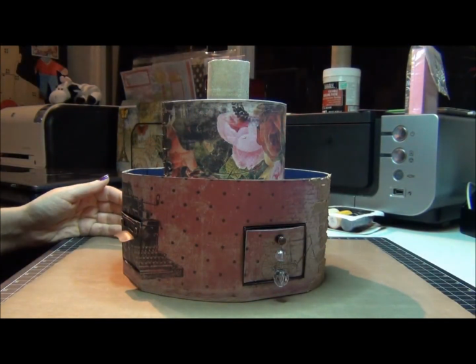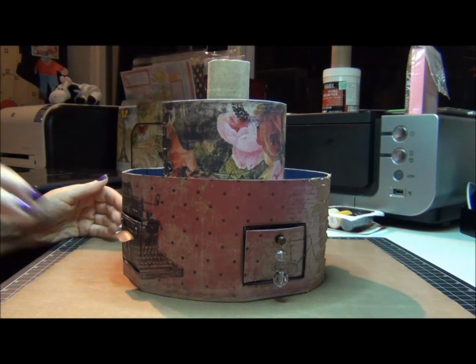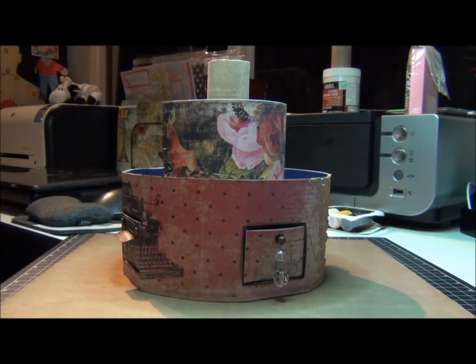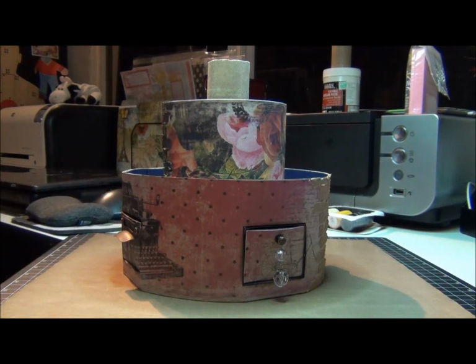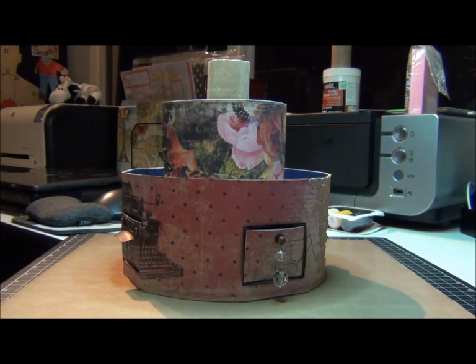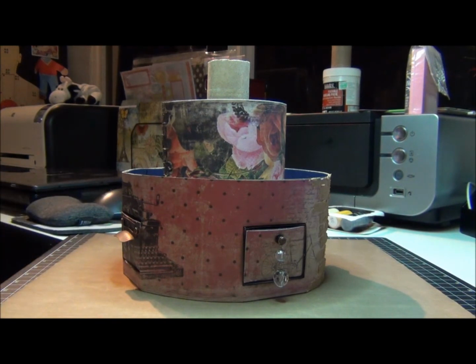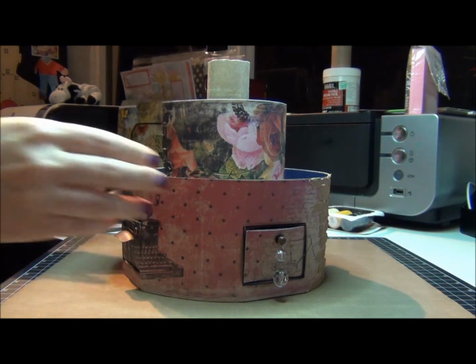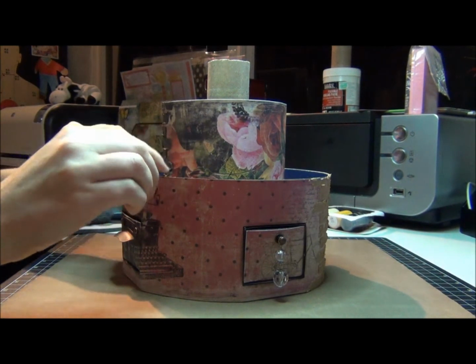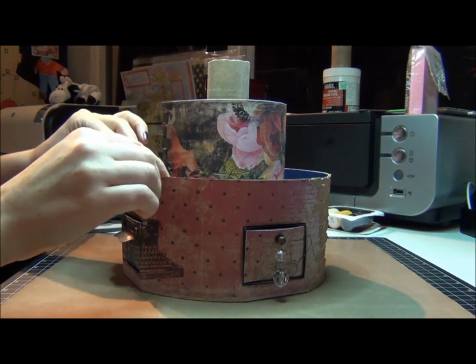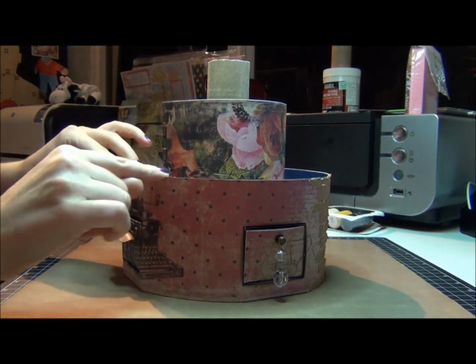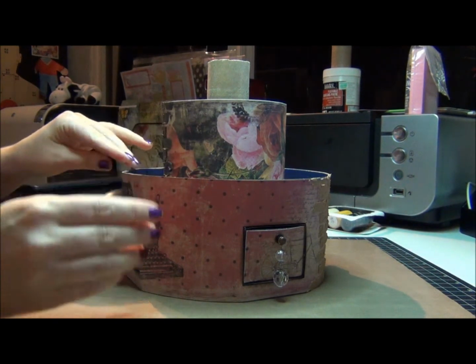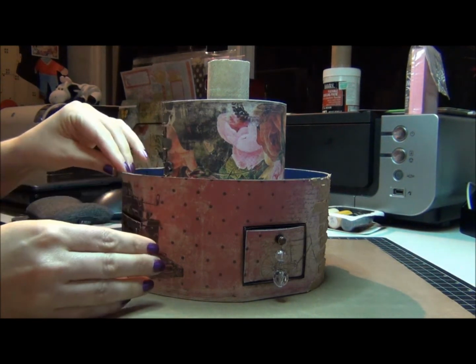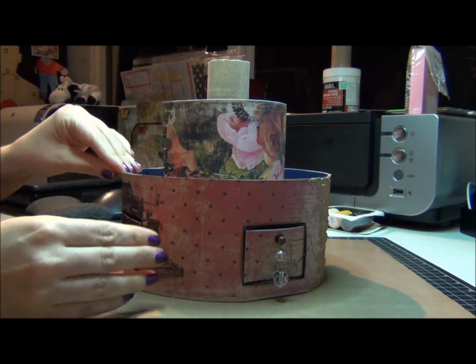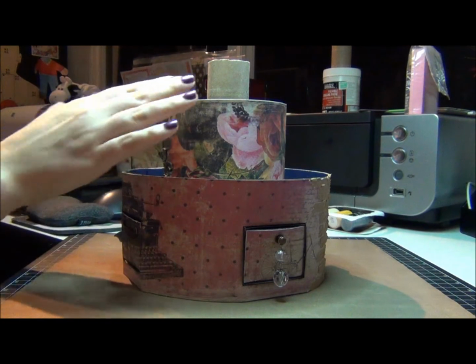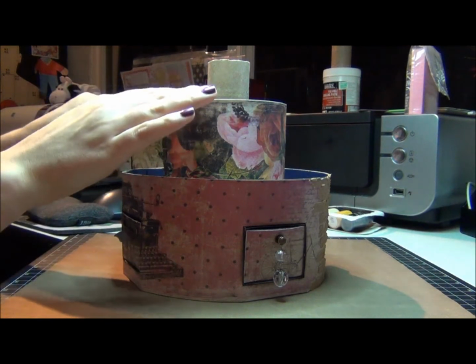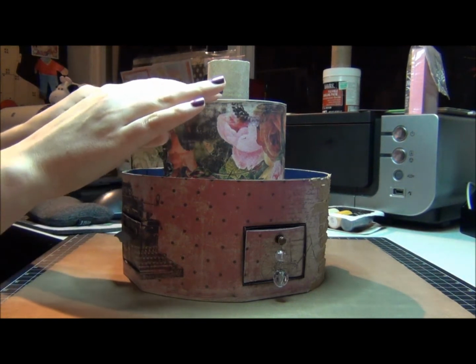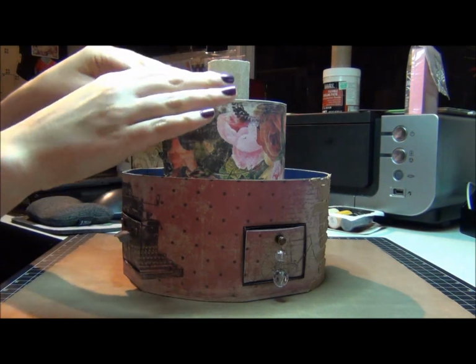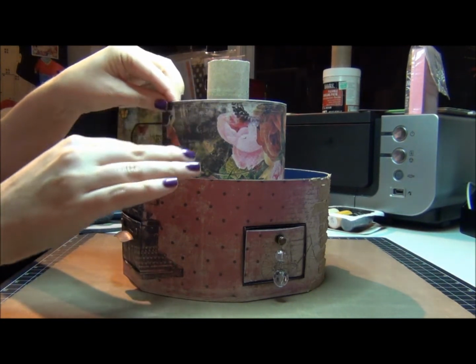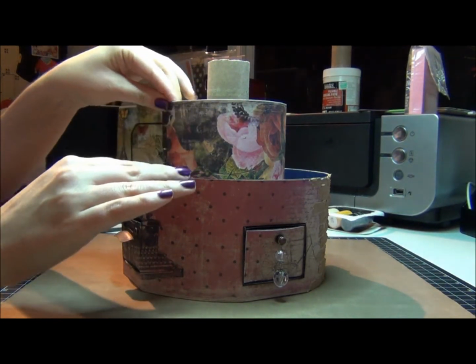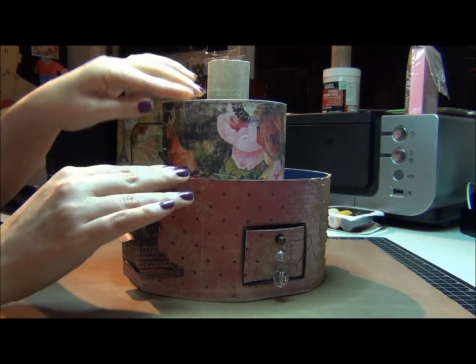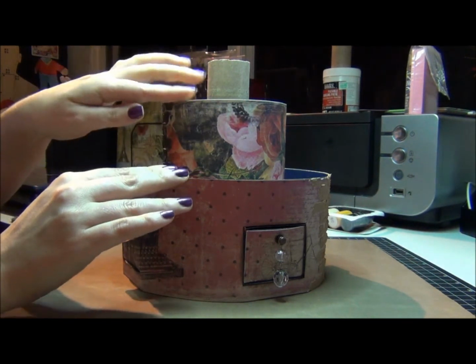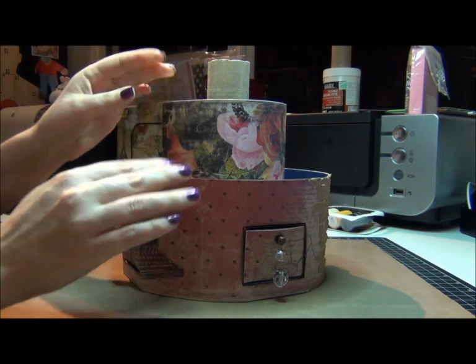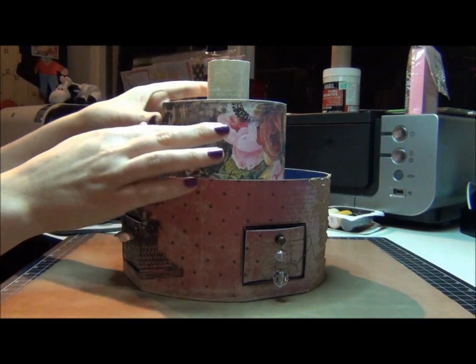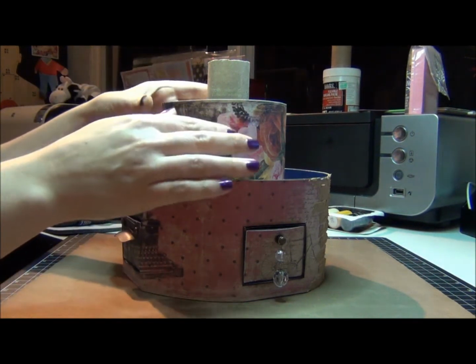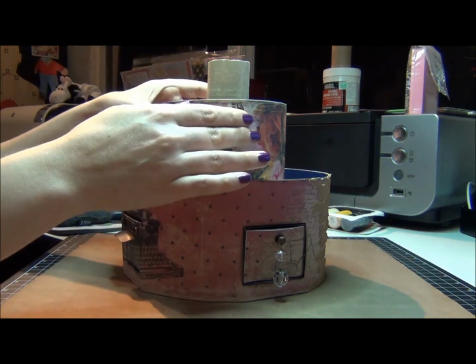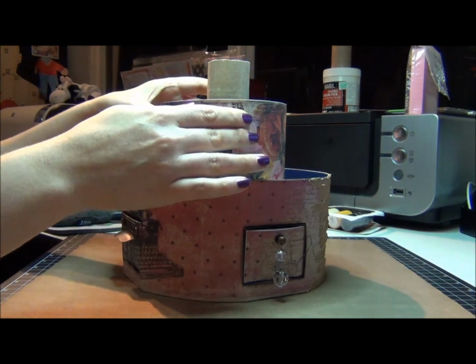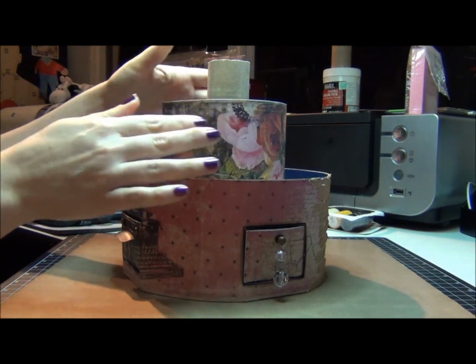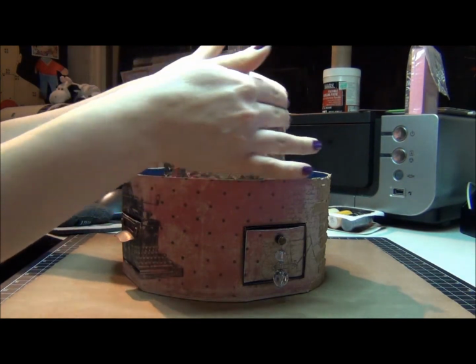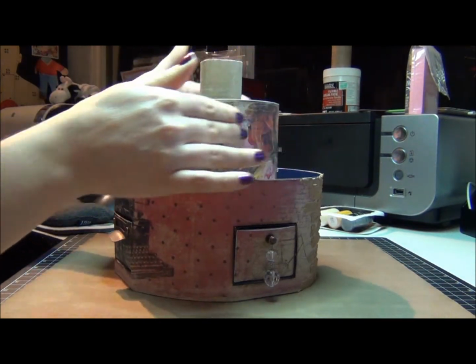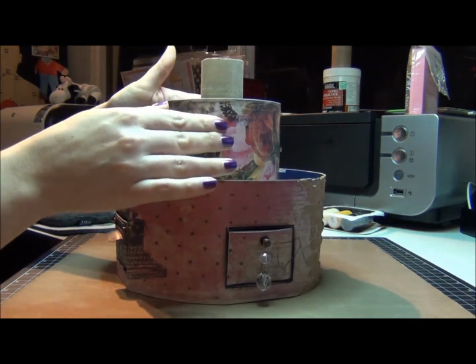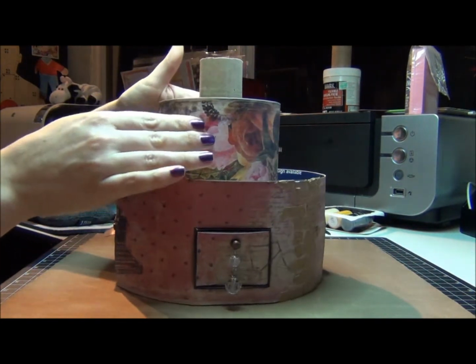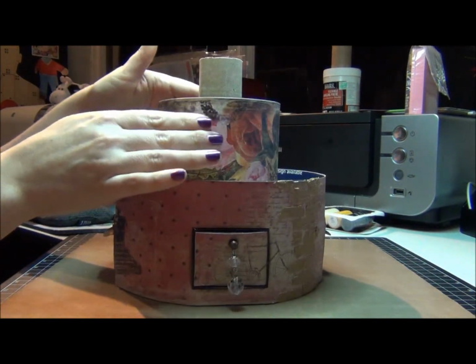Okay, so I finished securing my second layer and I wrapped the paper all the way around it.